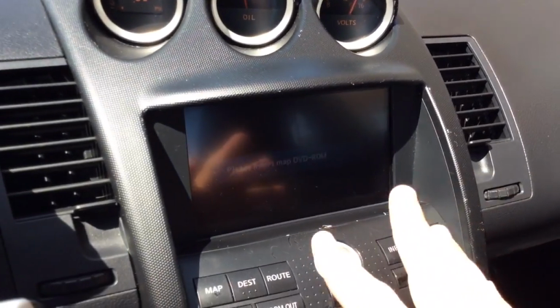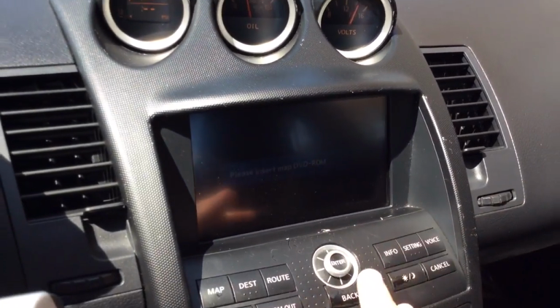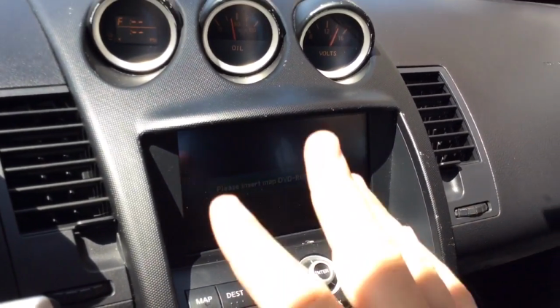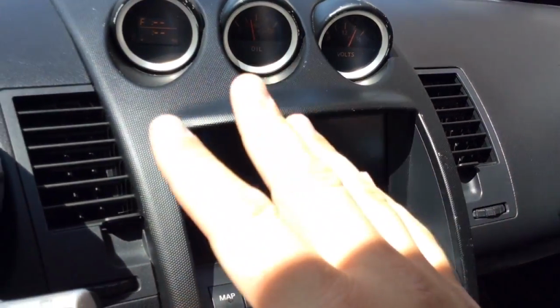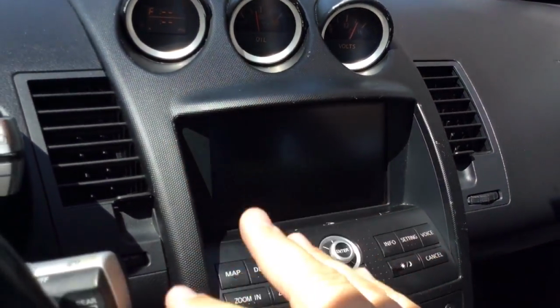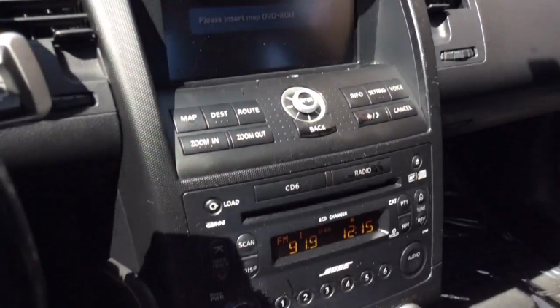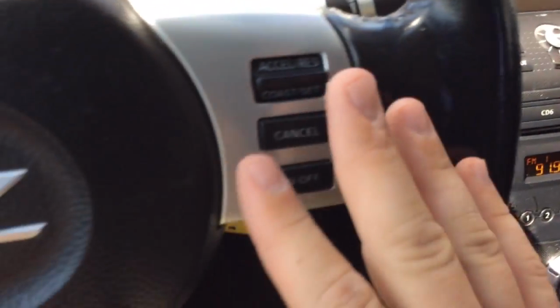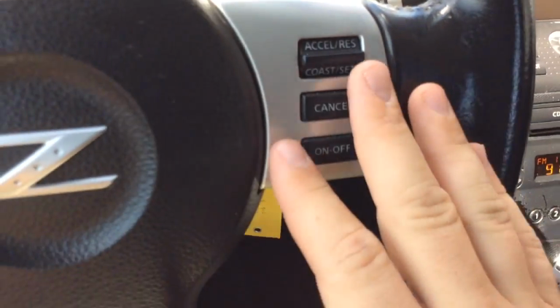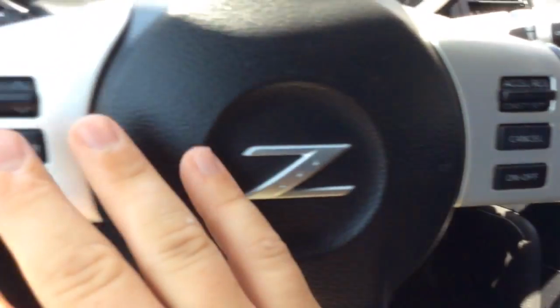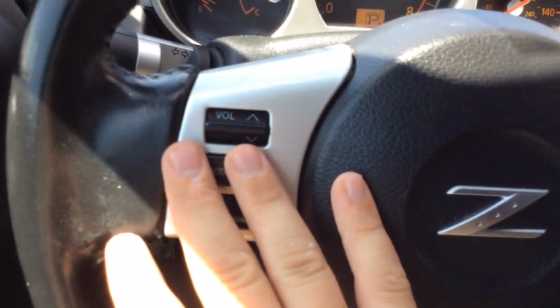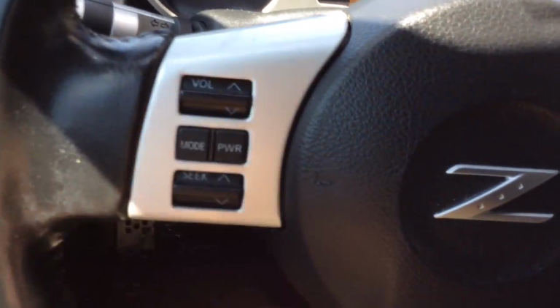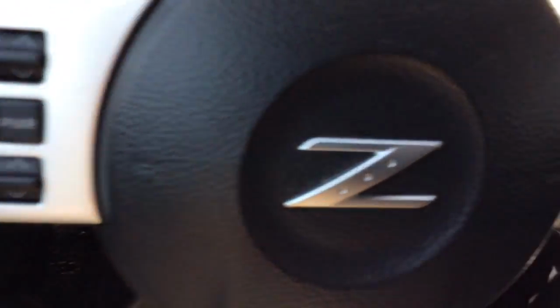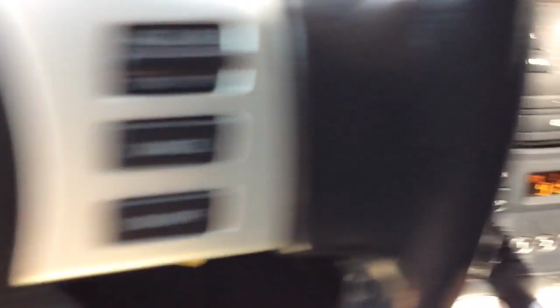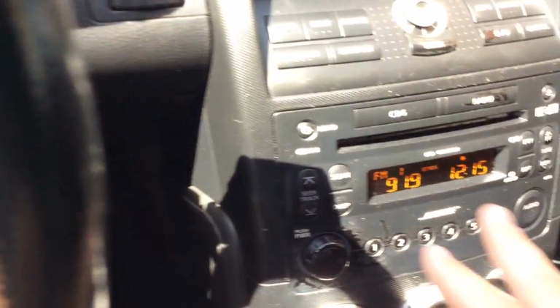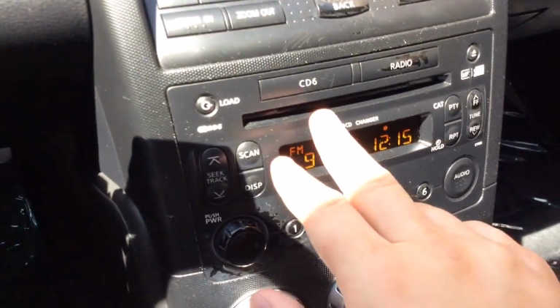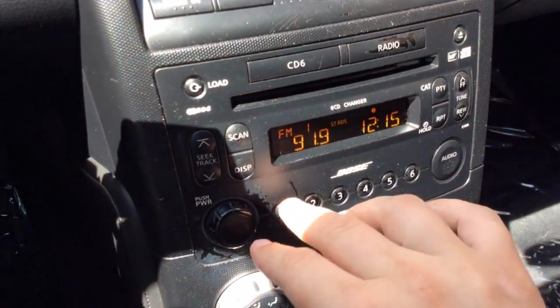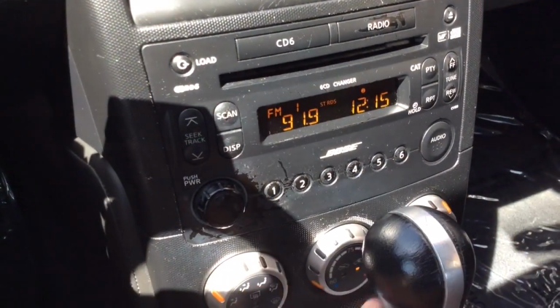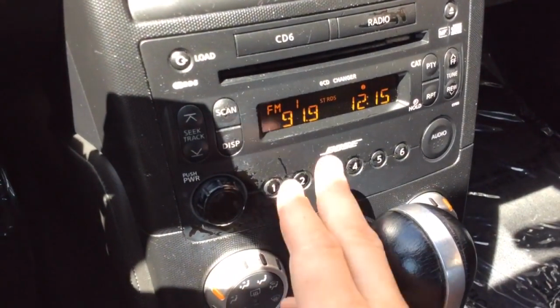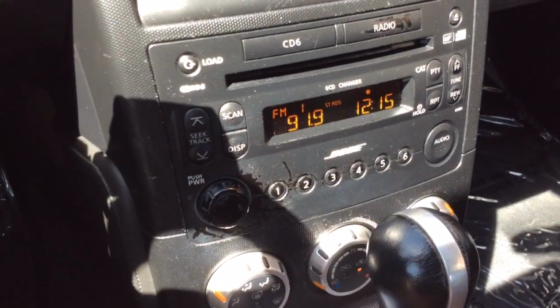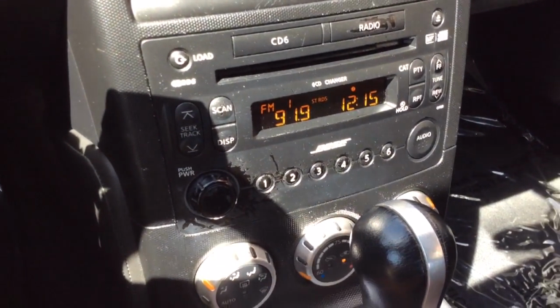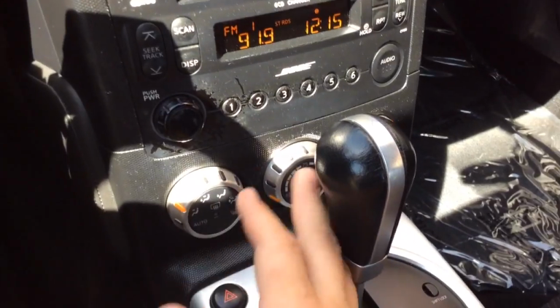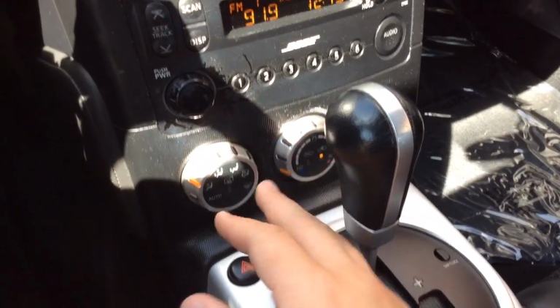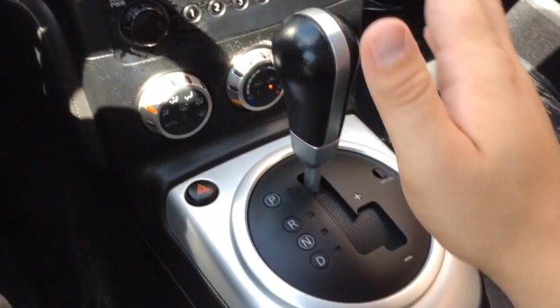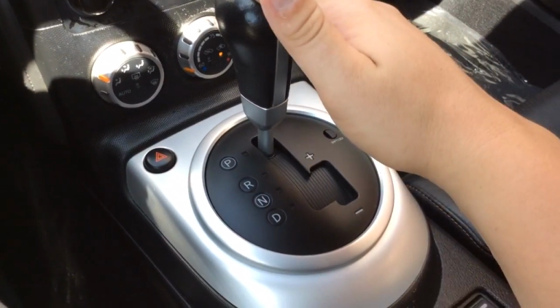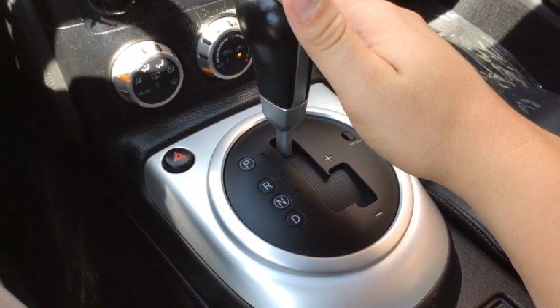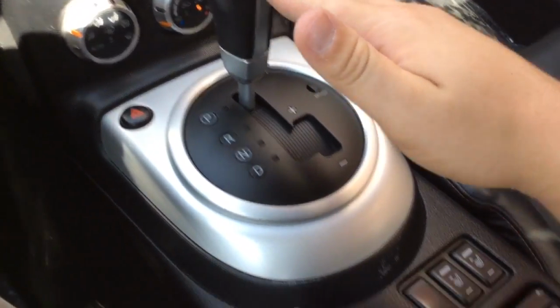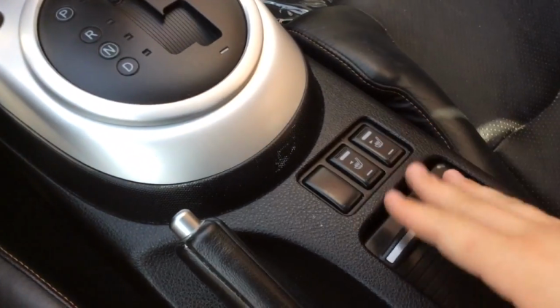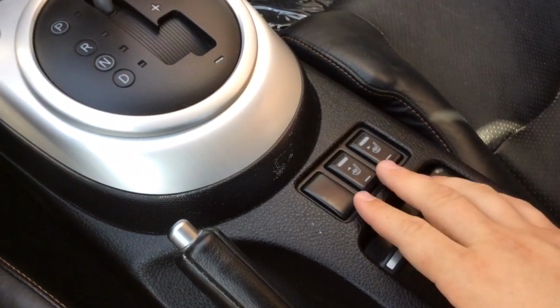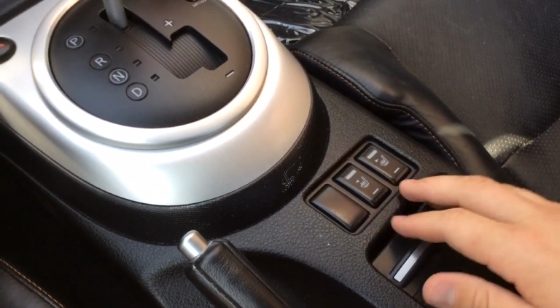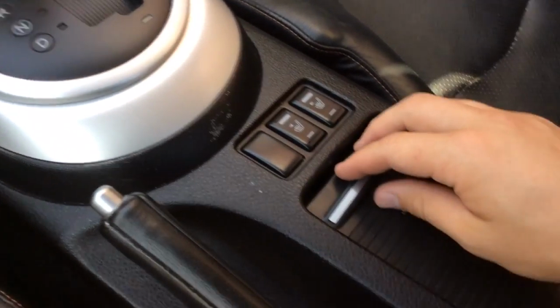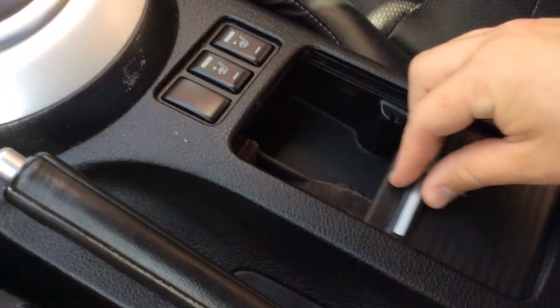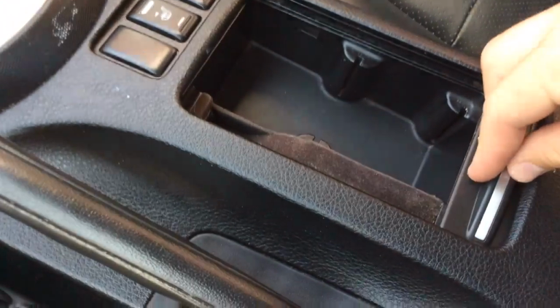It has the navigation system up top here, your gauges, cruise control over here, and controls for your radio here. It has the six-disc CD changer, the Bose premium sound system, climate control, and it's an automatic transmission with heated seats.